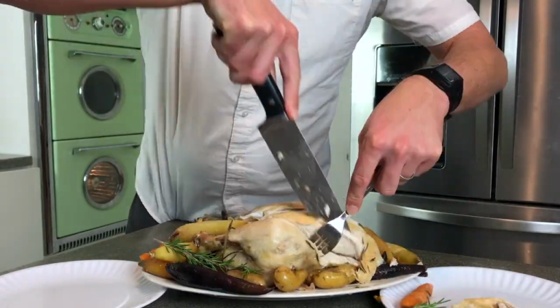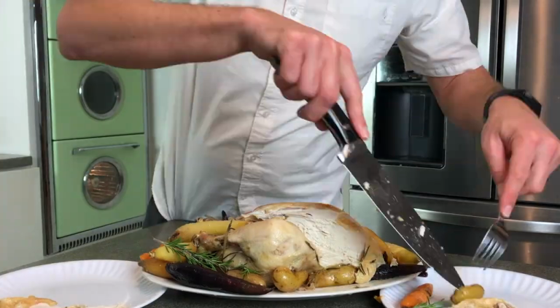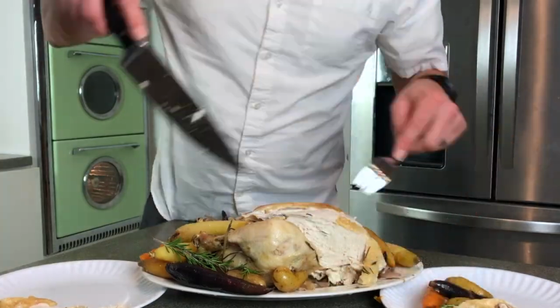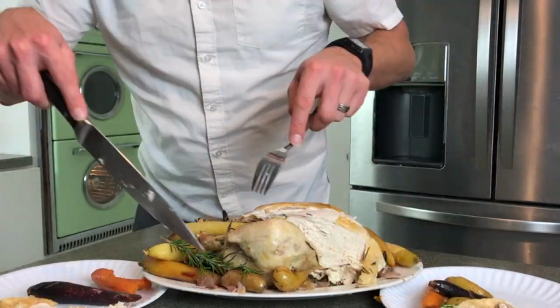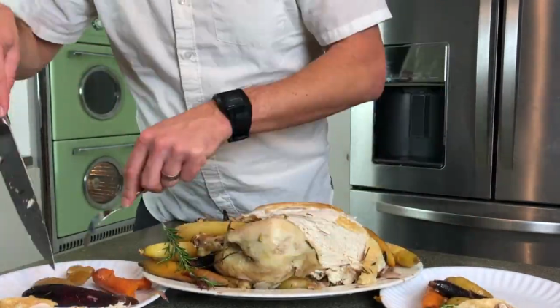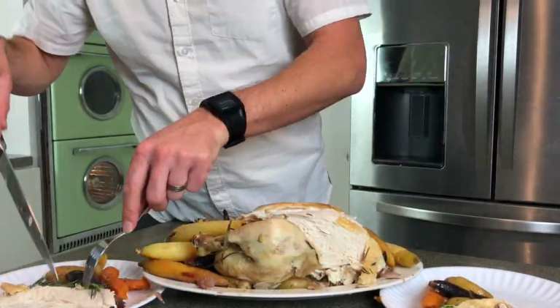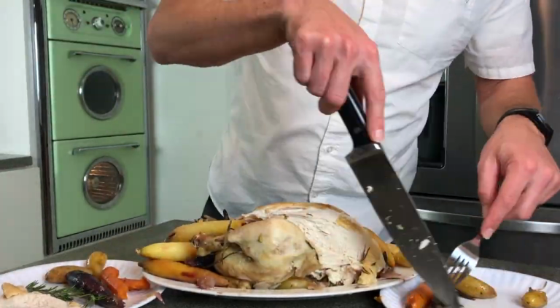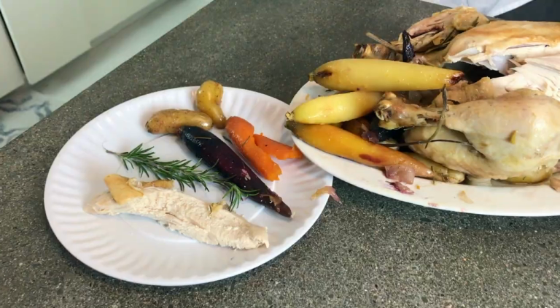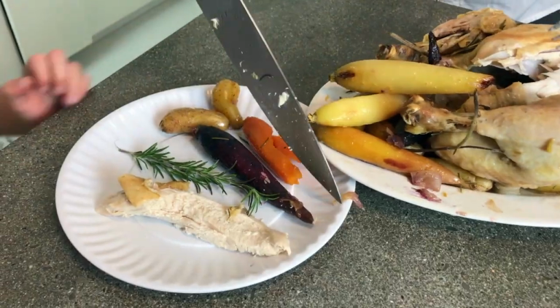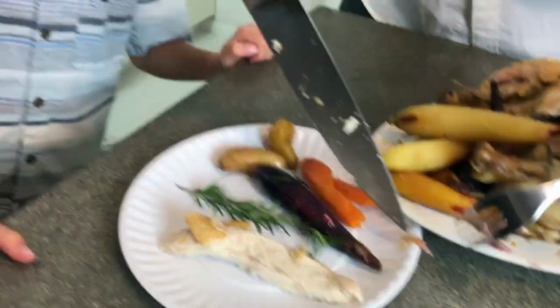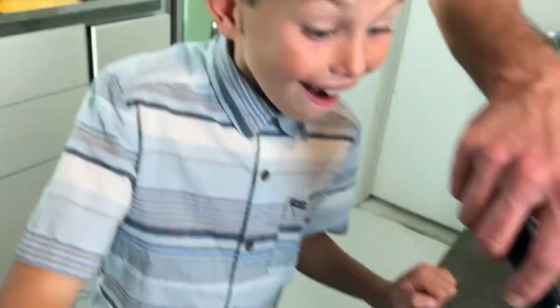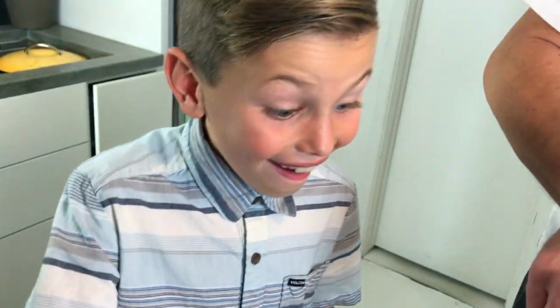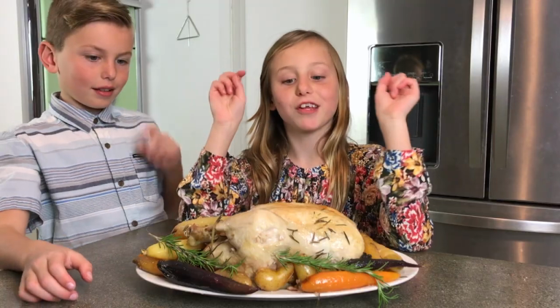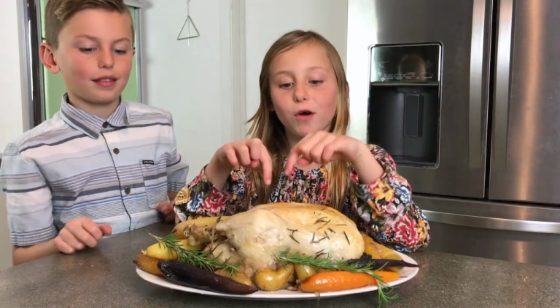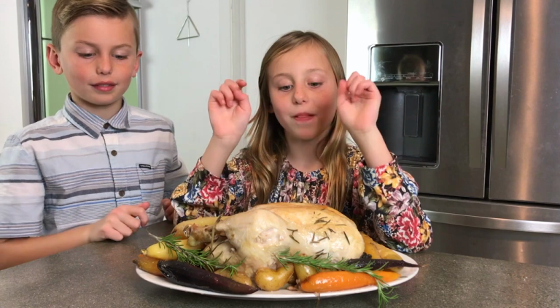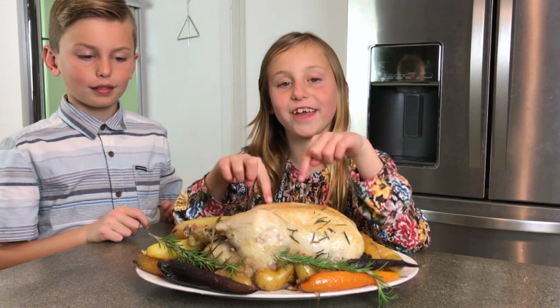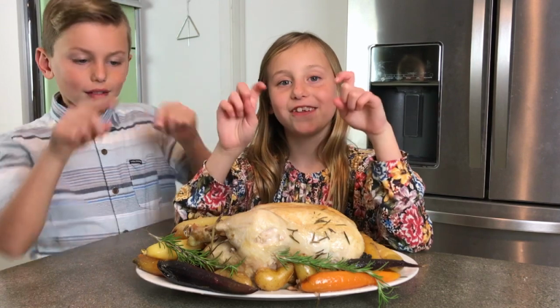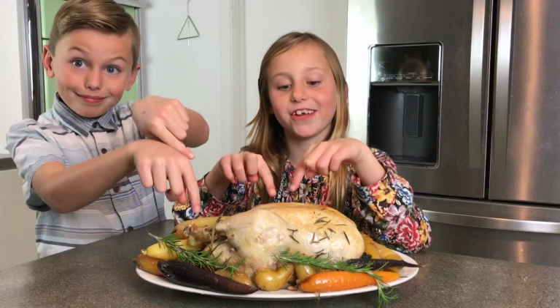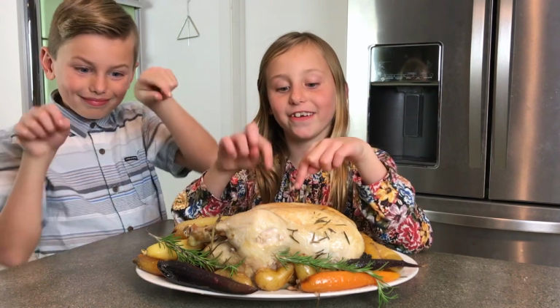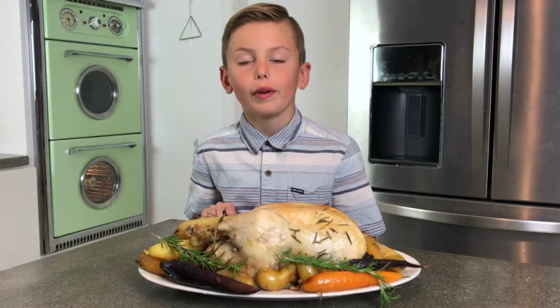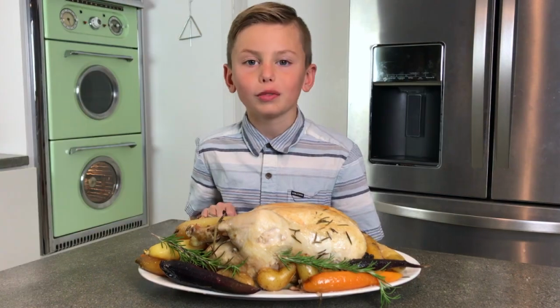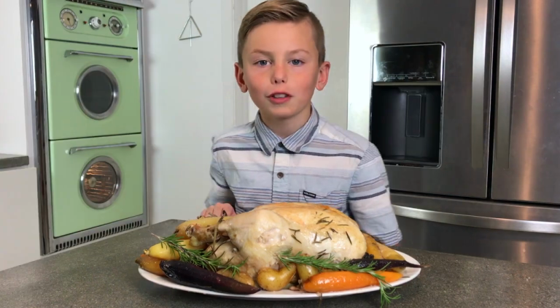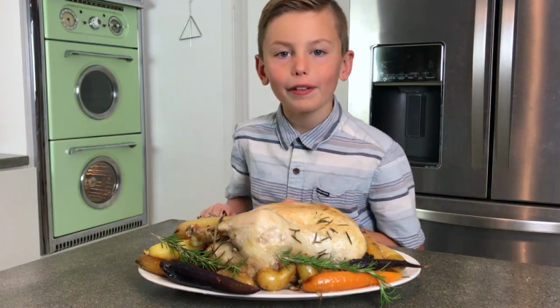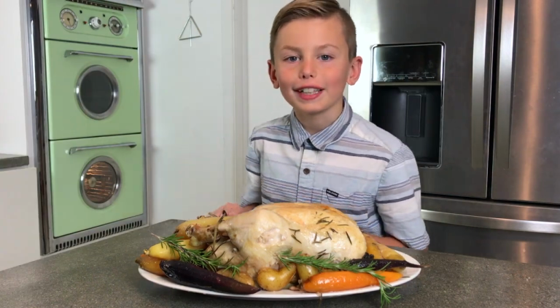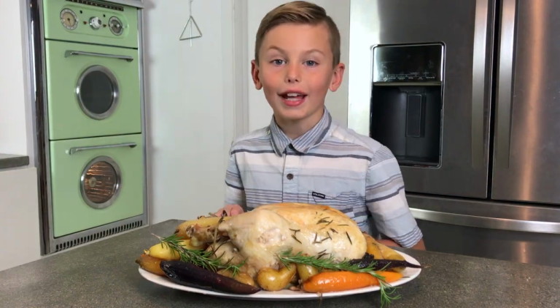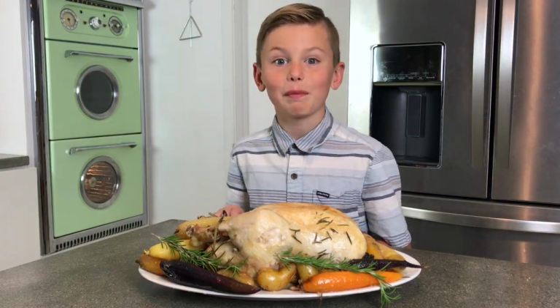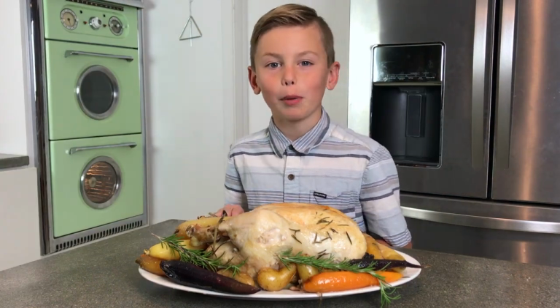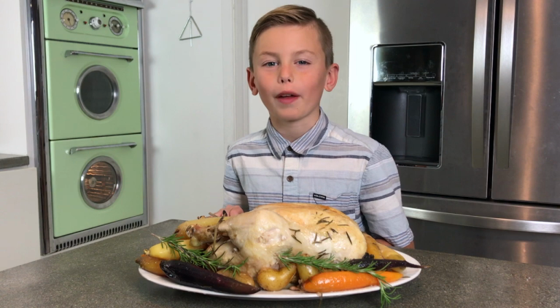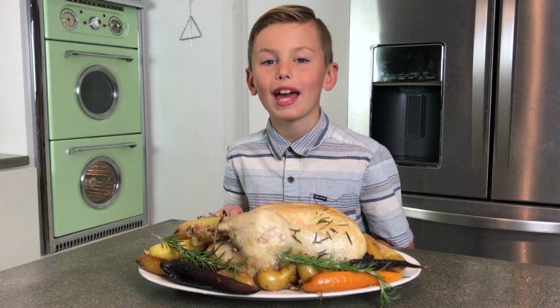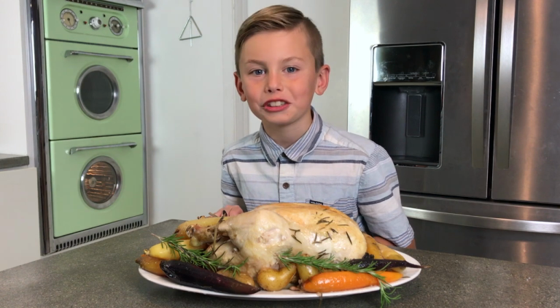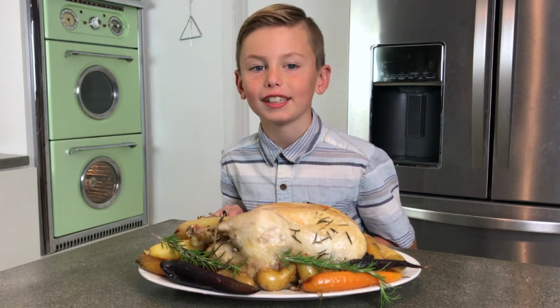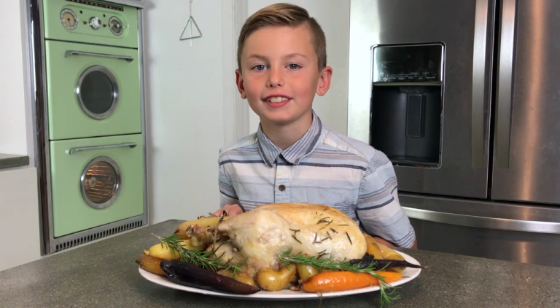In our next video, we're going to show you guys how to make your own bone broth using the bones from this chicken. We used rosemary and sage — that's going to make the bone broth extra tasty.